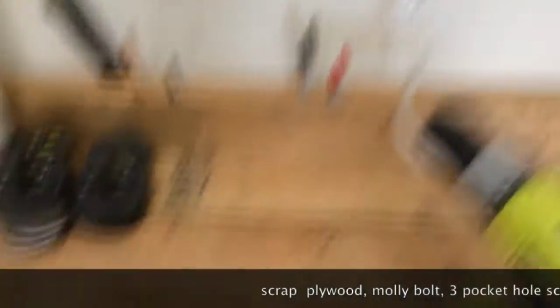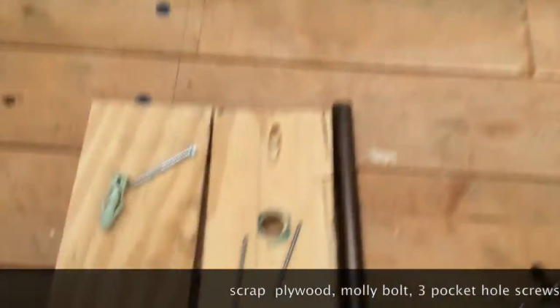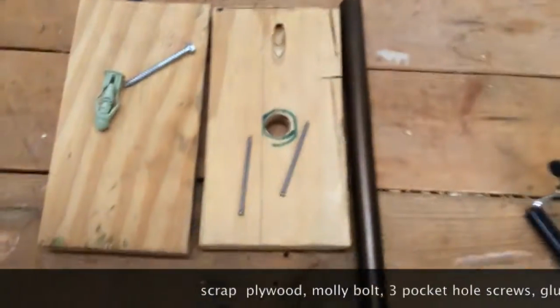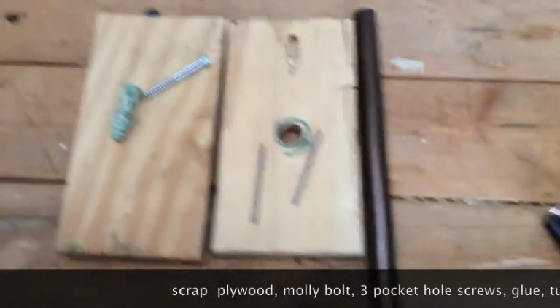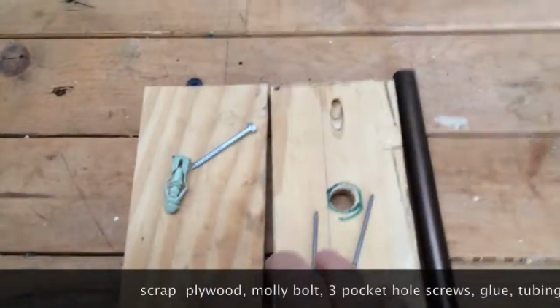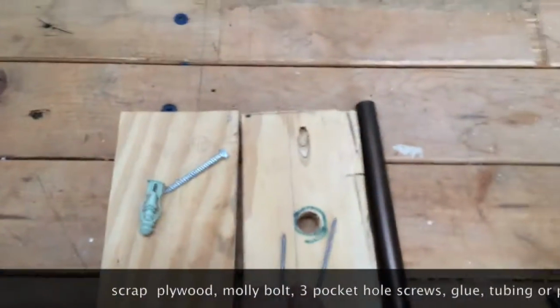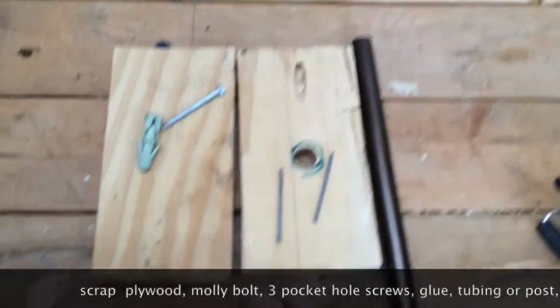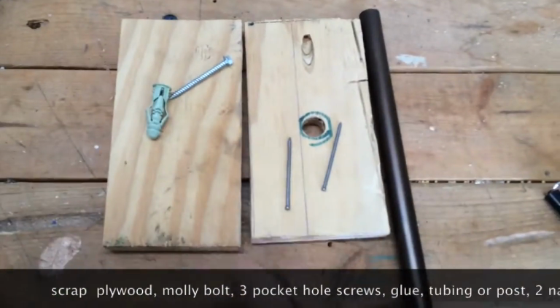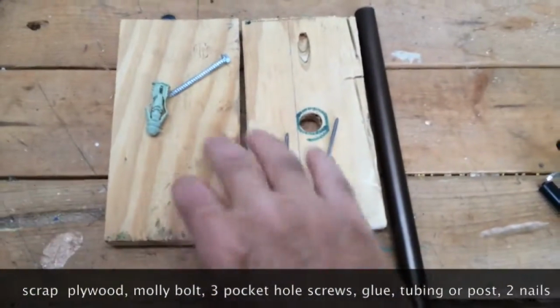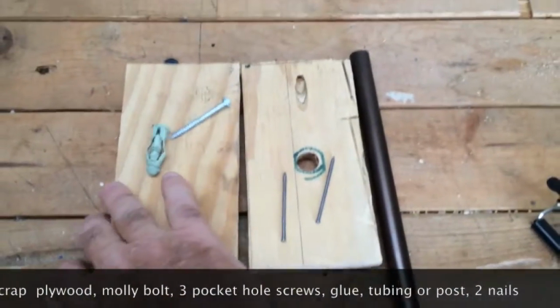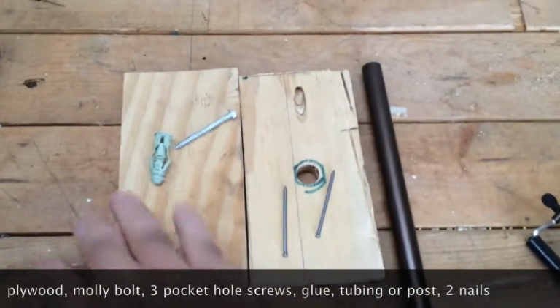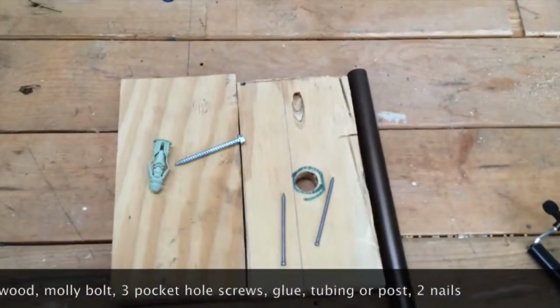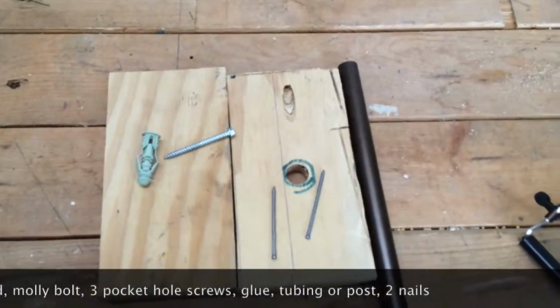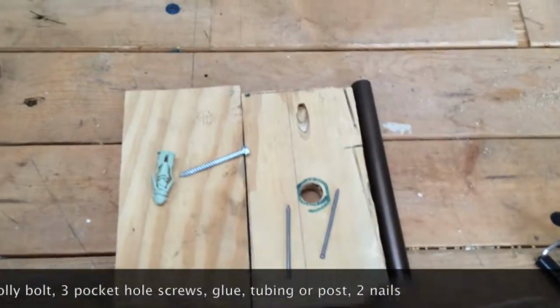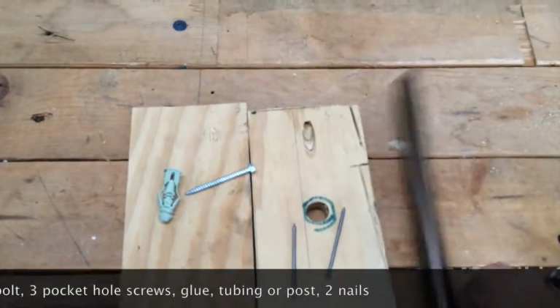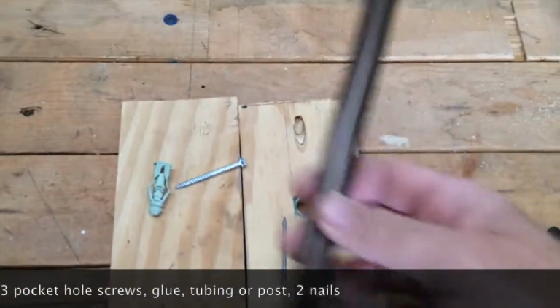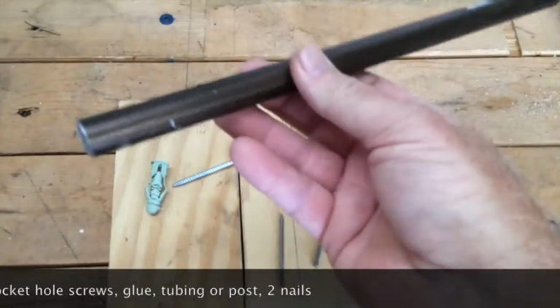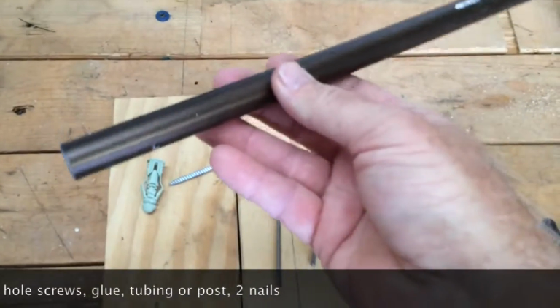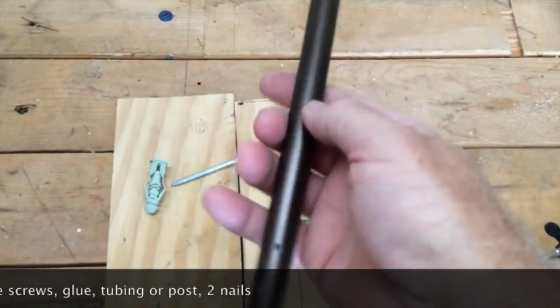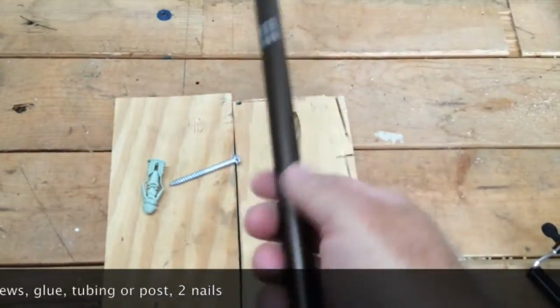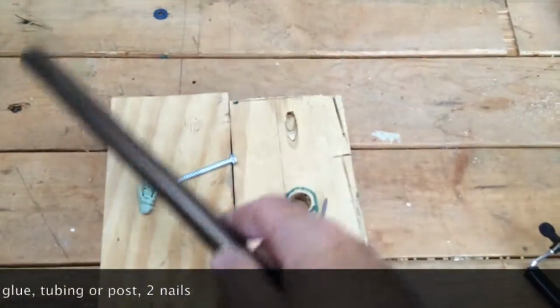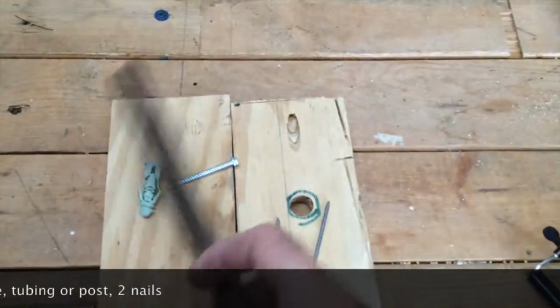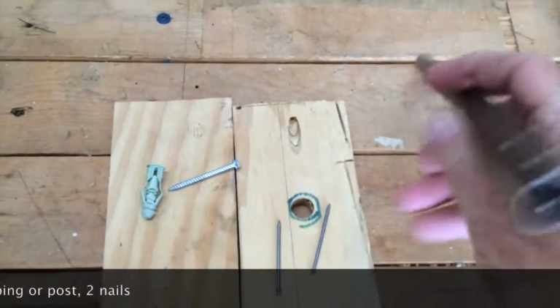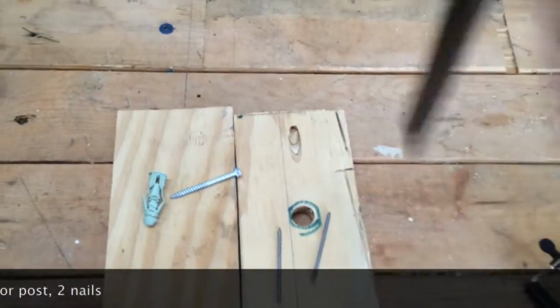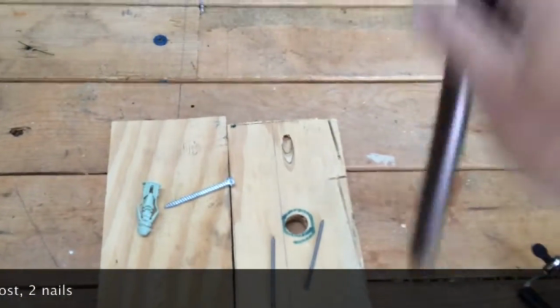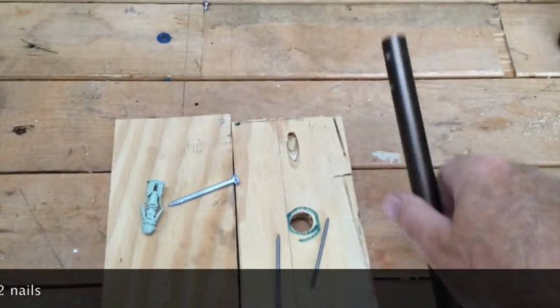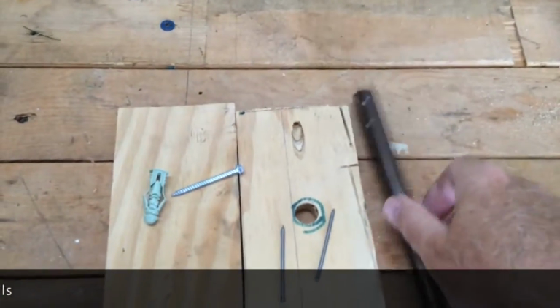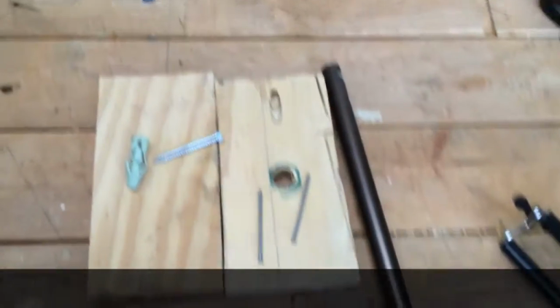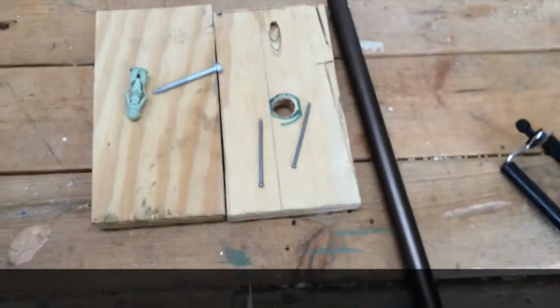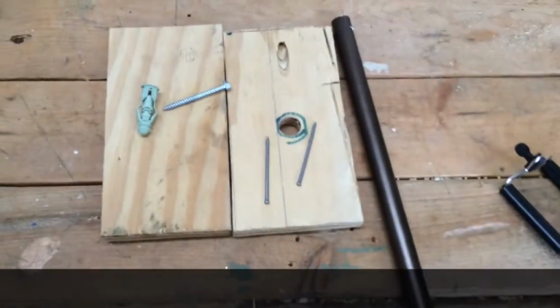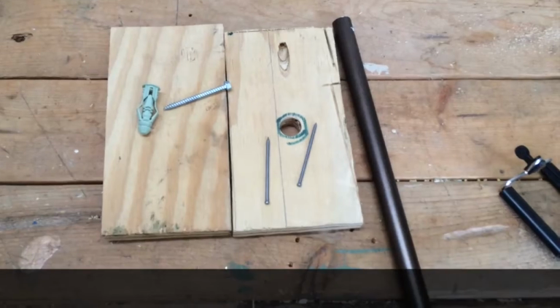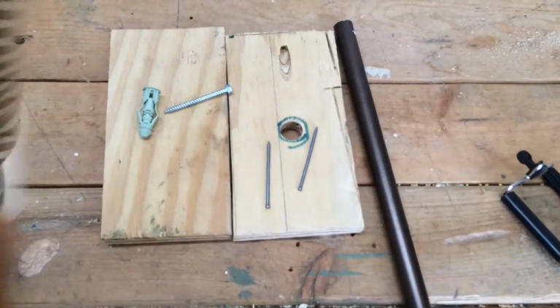I'm gonna make it out of these pieces of scrap plywood. I've got a piece of tubing that I'm going to use to insert through this, so let's assemble this.